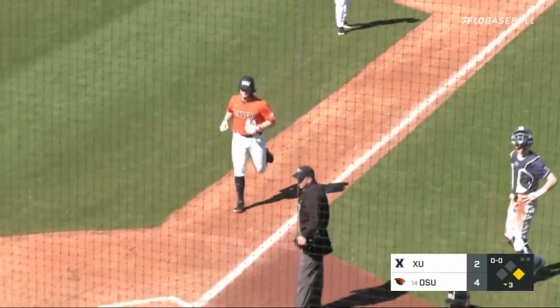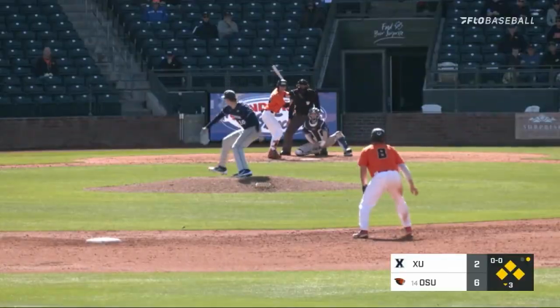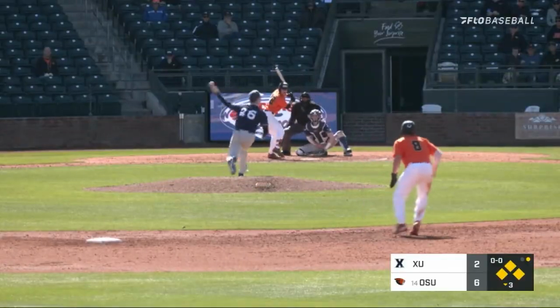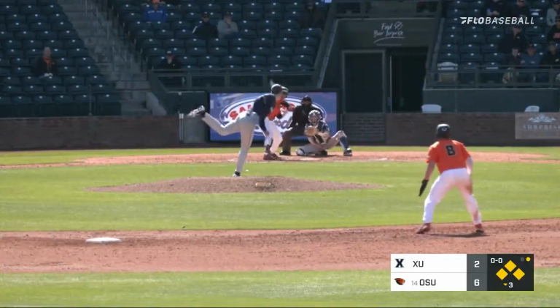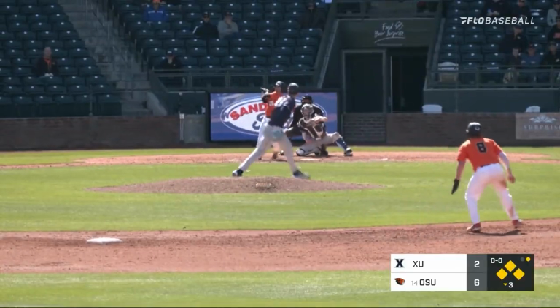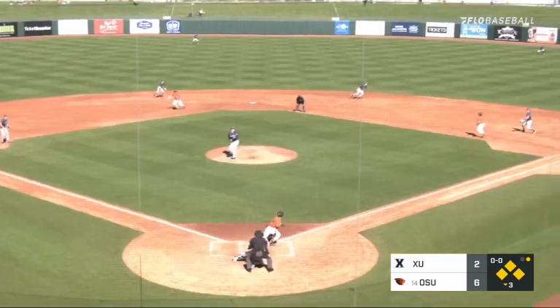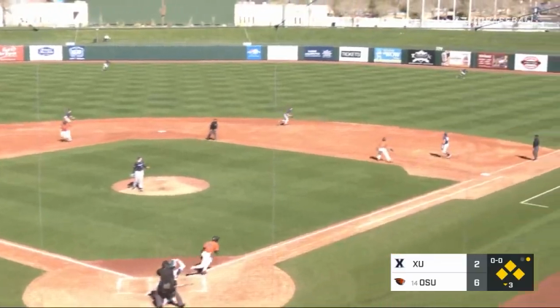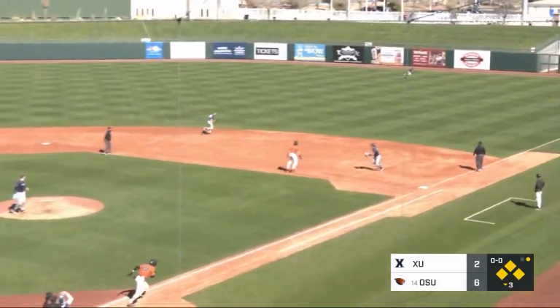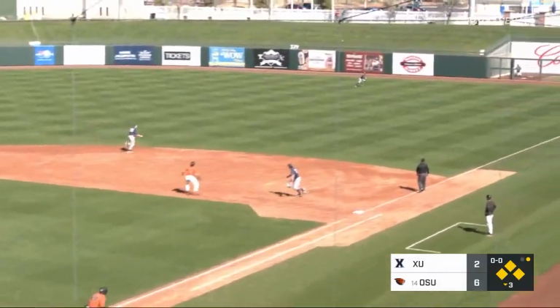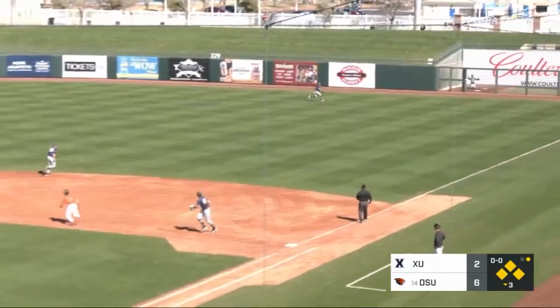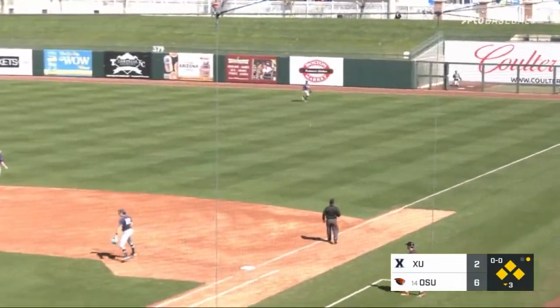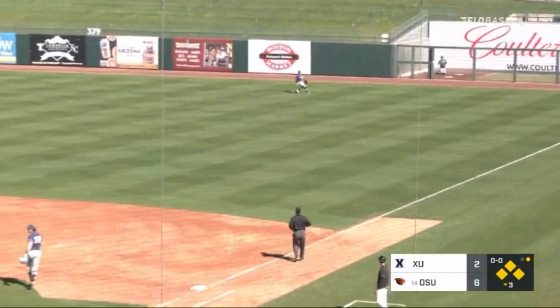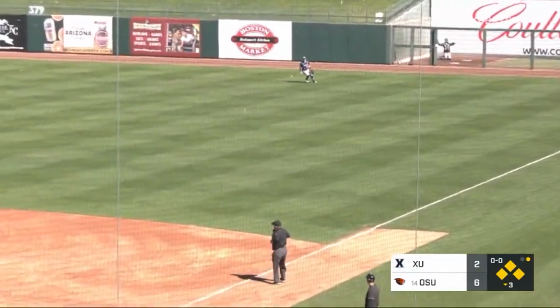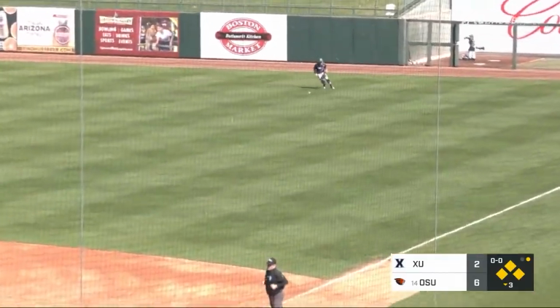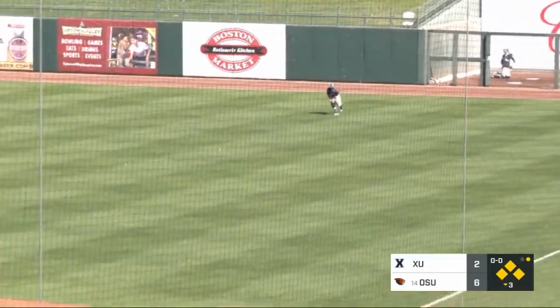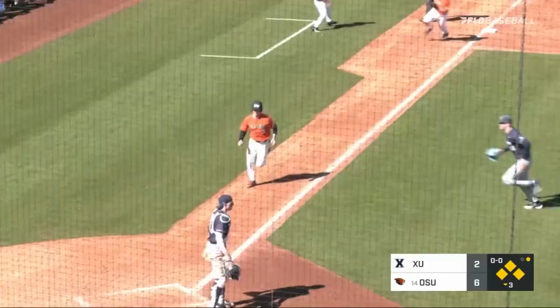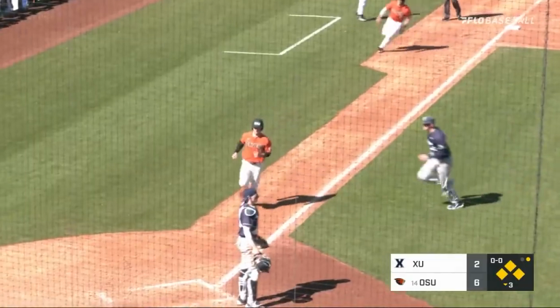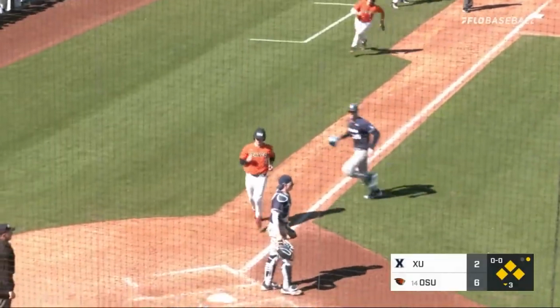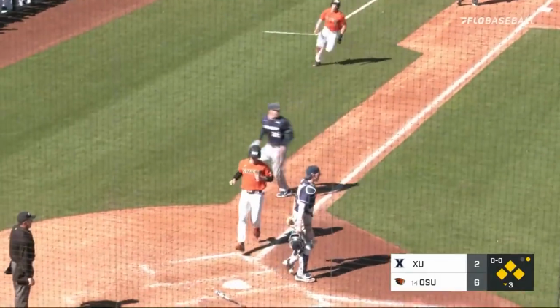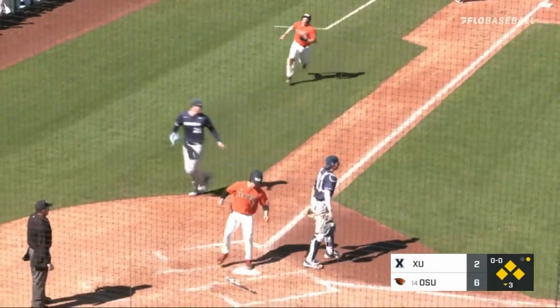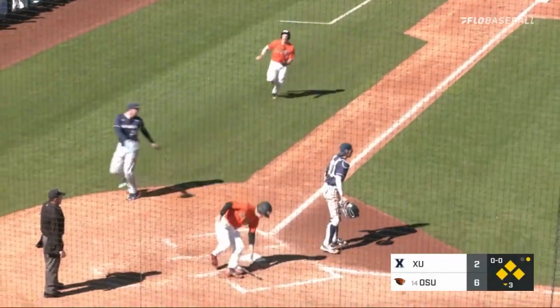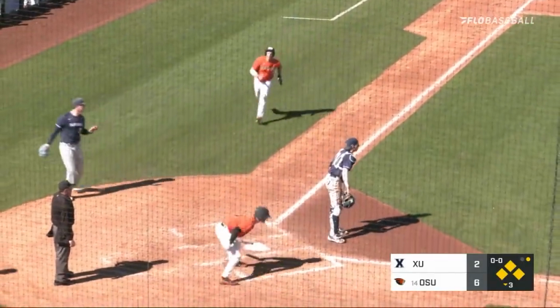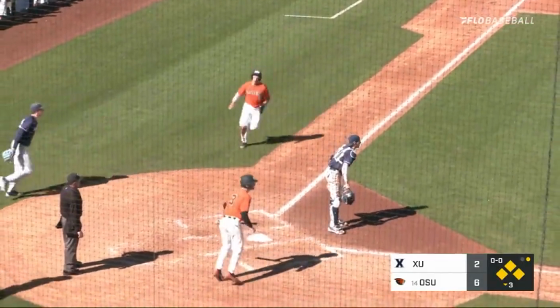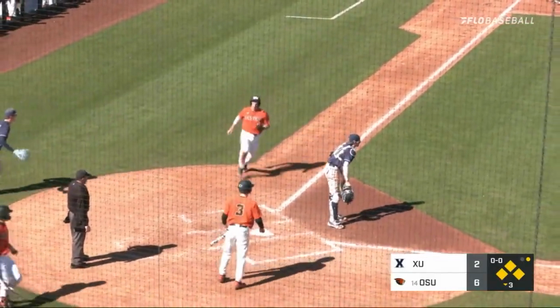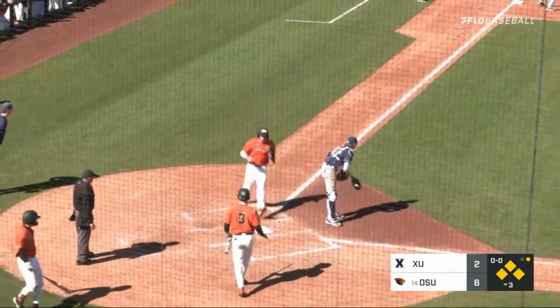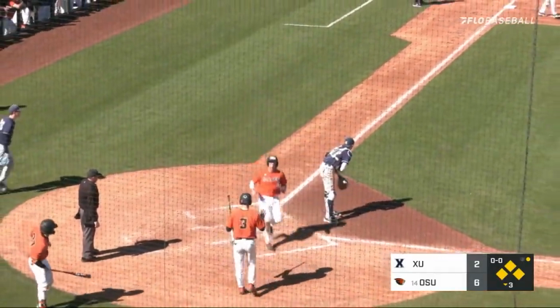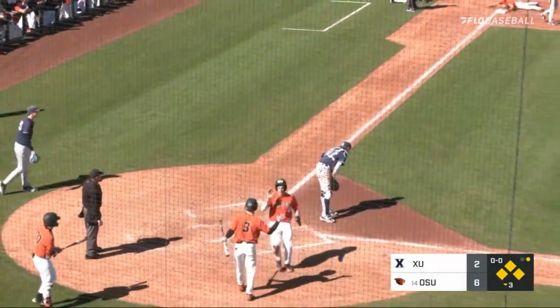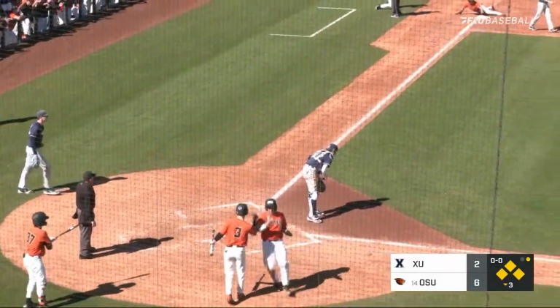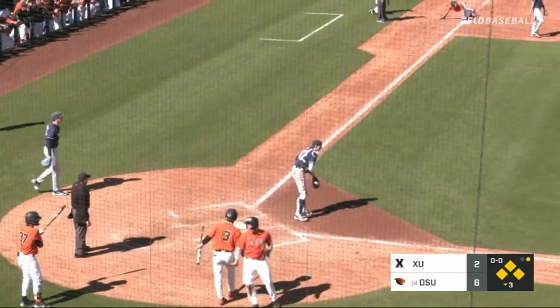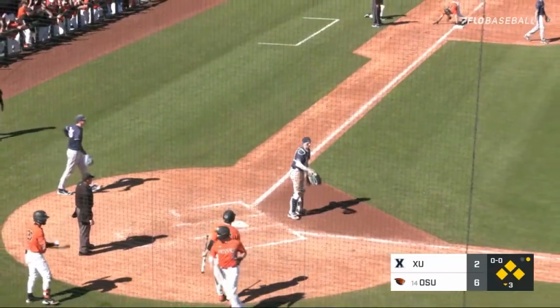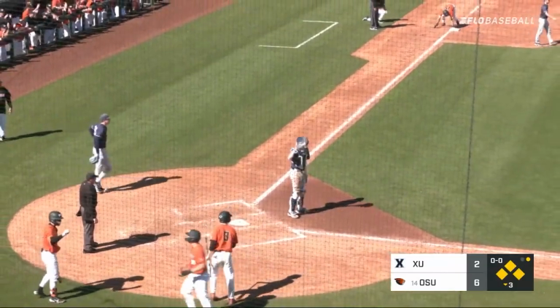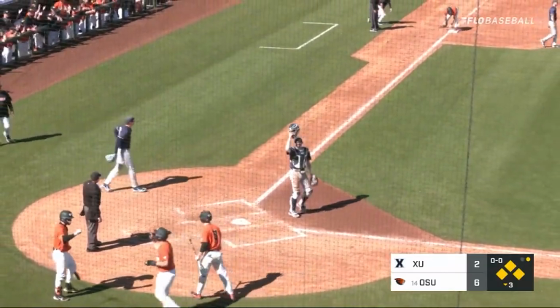Wind into right field, it's going to fall for a base hit. Two runs are going to score on the single from Meckler. It's 8-2 Oregon State.